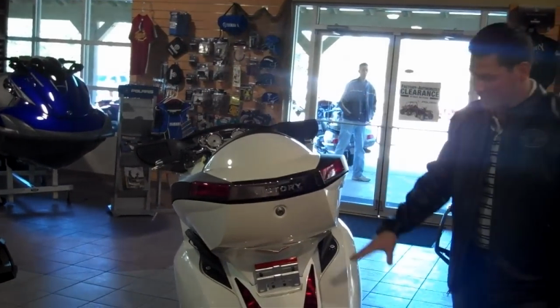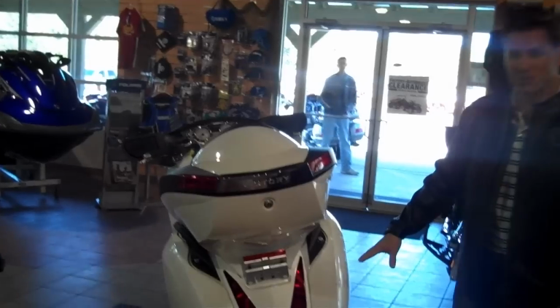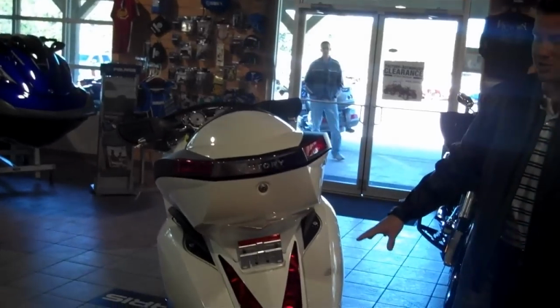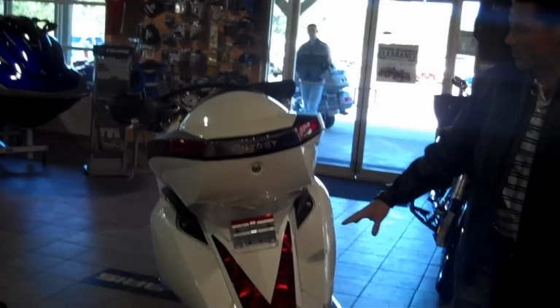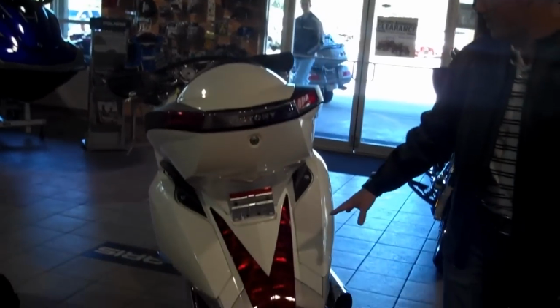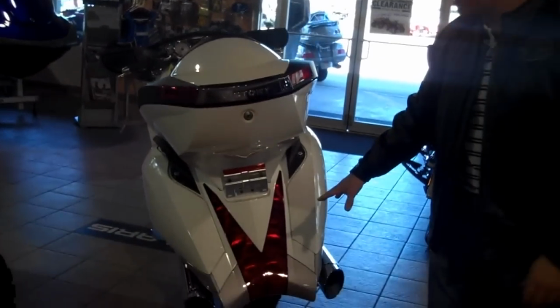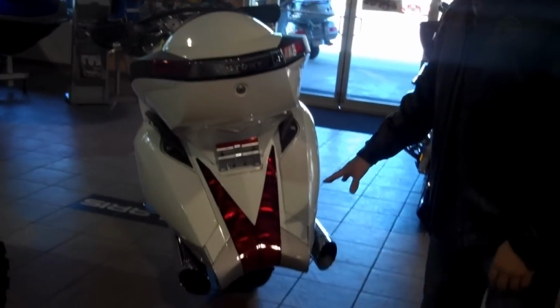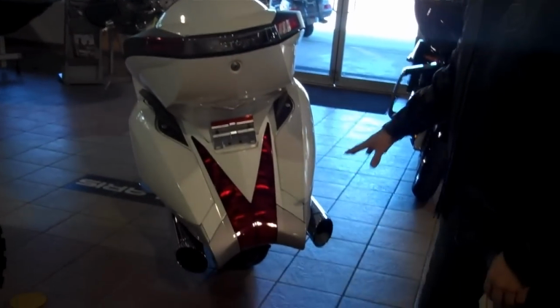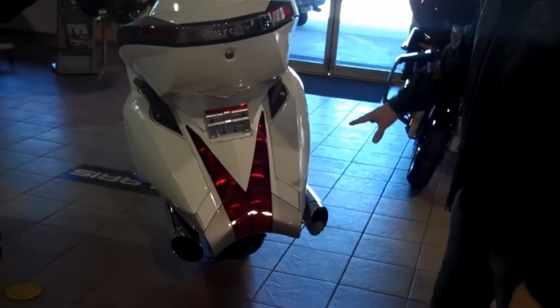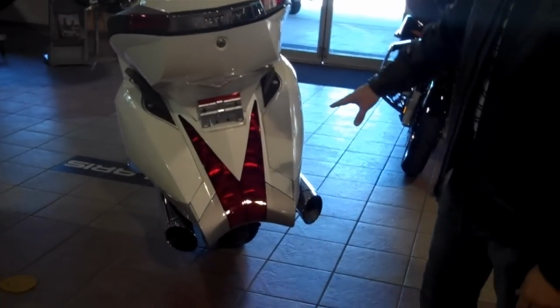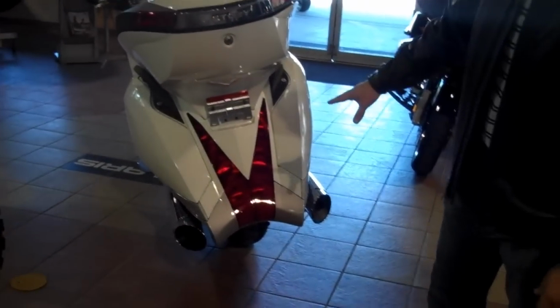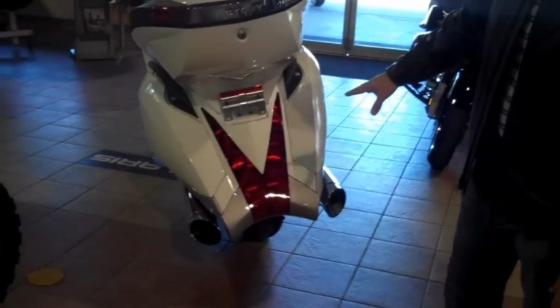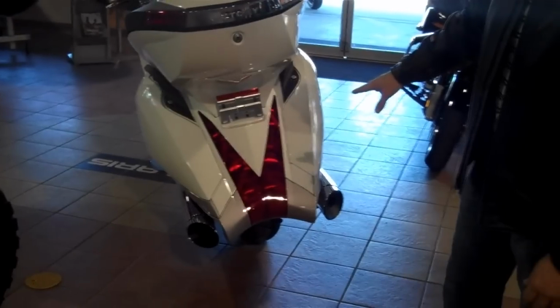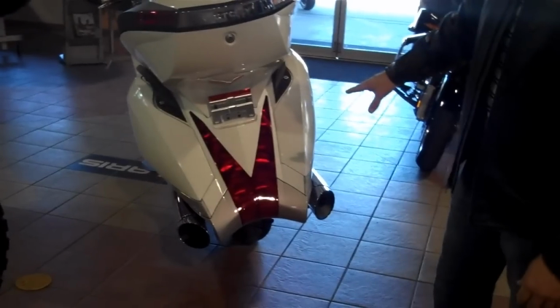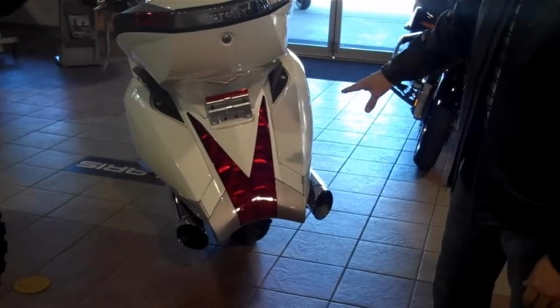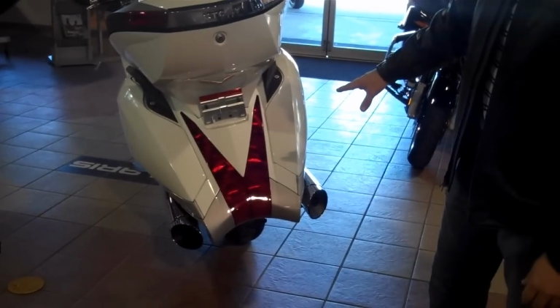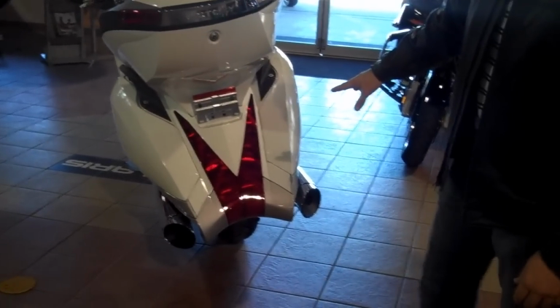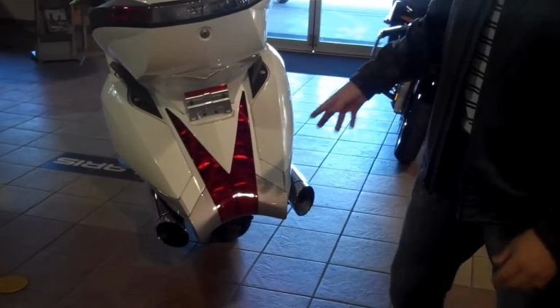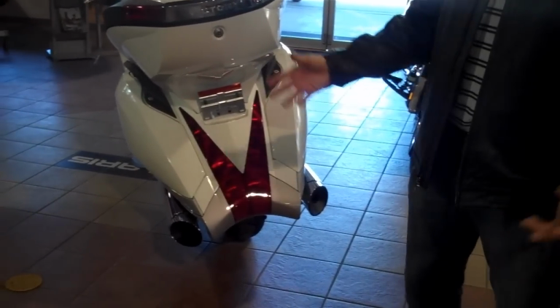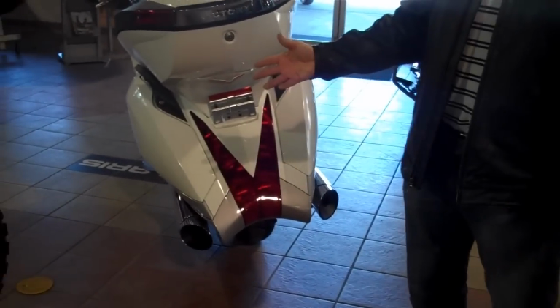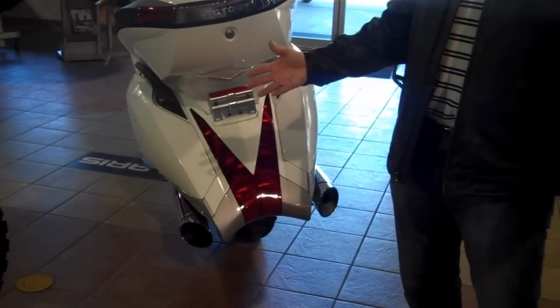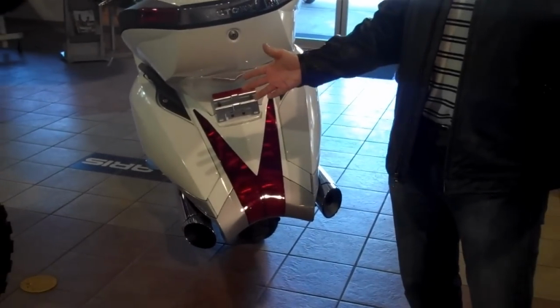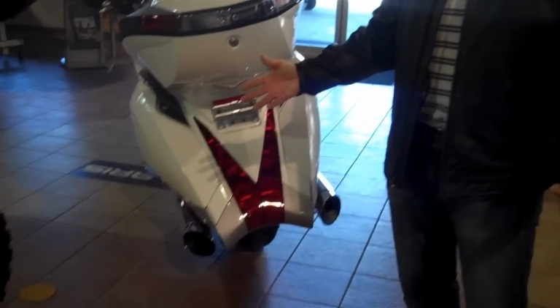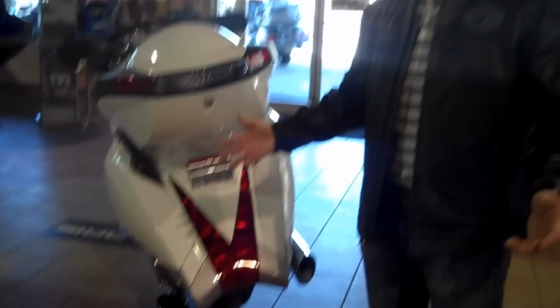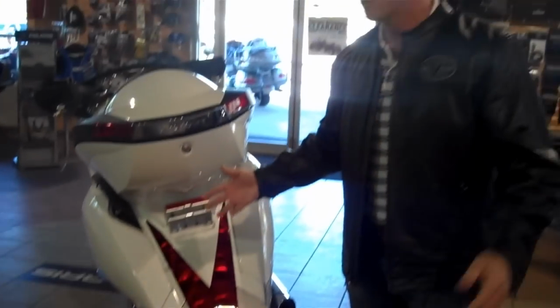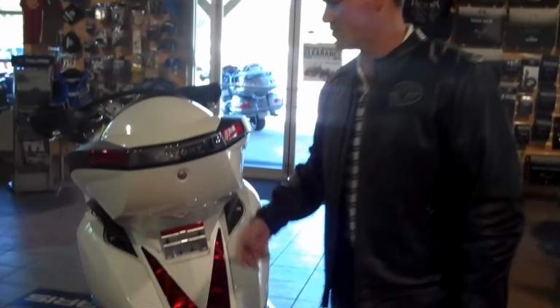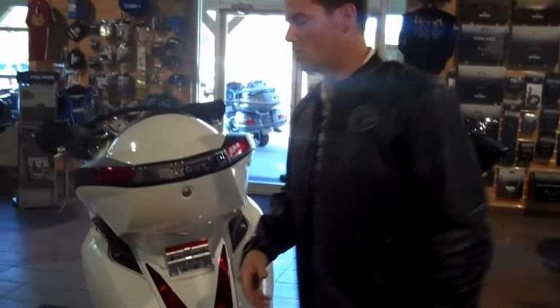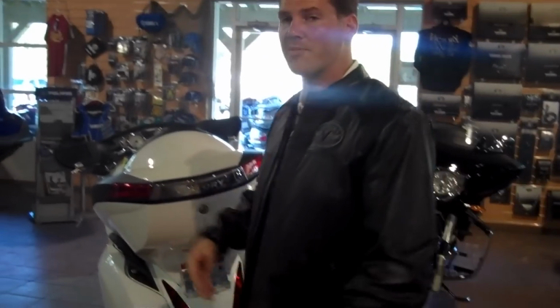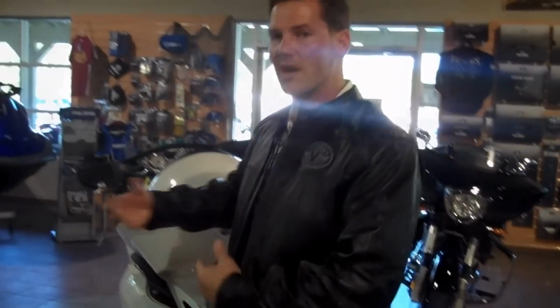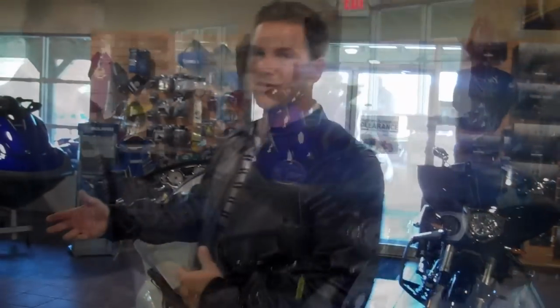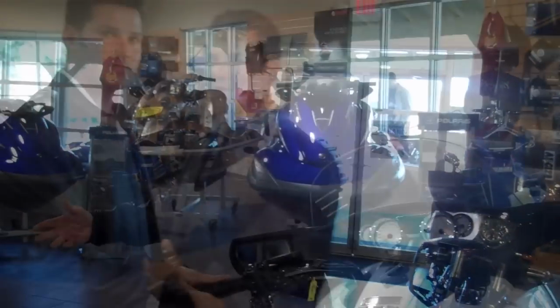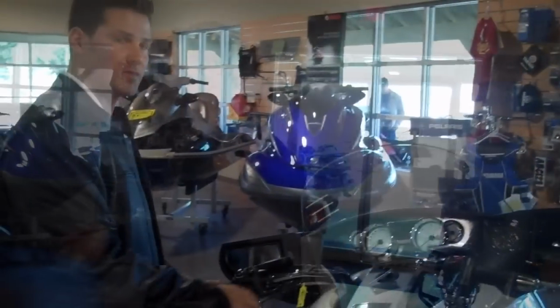There's a huge exhaust coming out the back, giving you a great aggressive look and stance on the bike. It's absolutely wonderful — you've got to have one. We'll take a look at a couple of the comfort features on this bike.